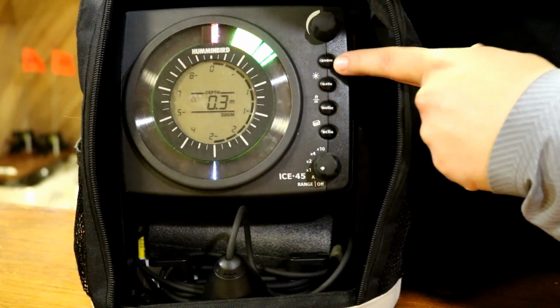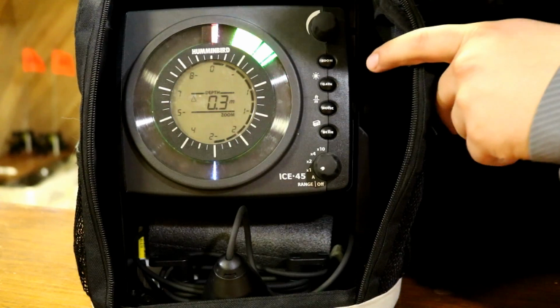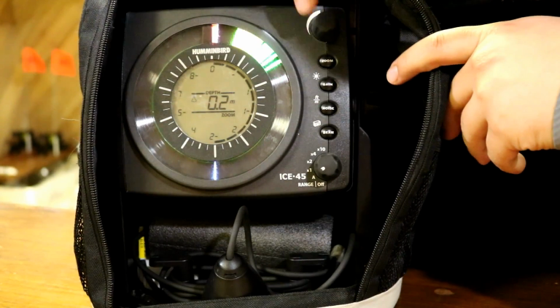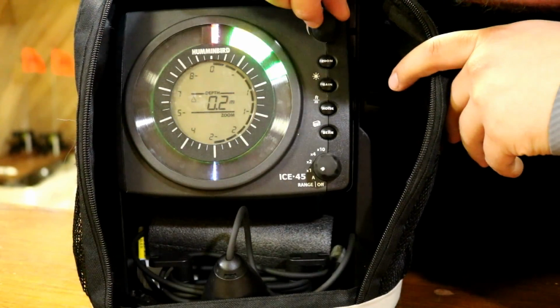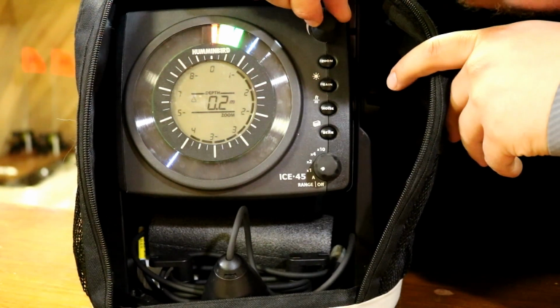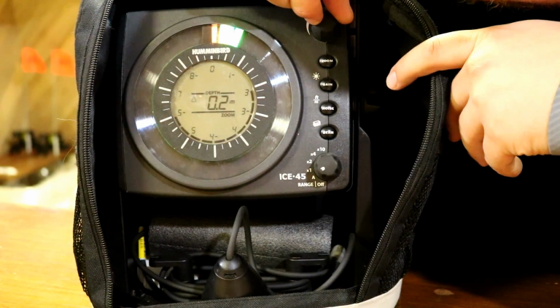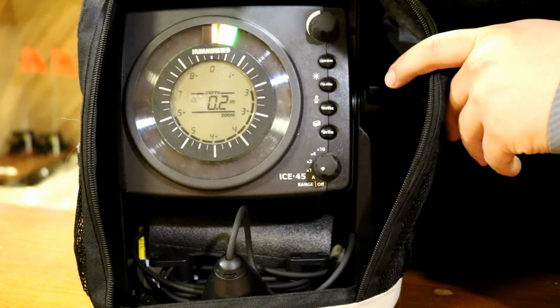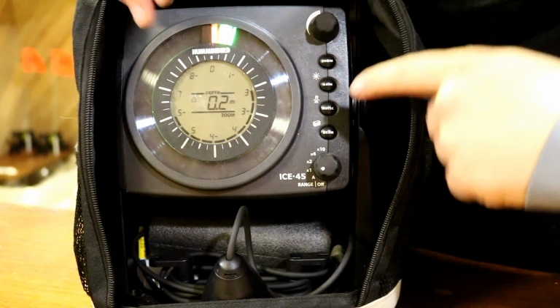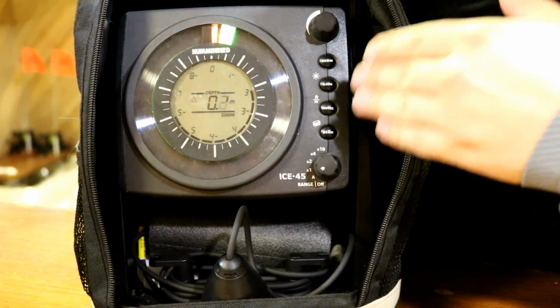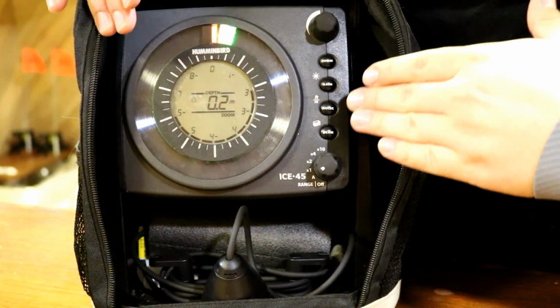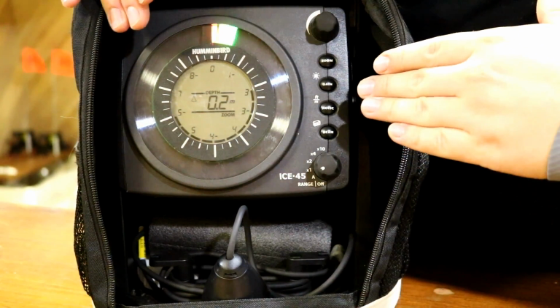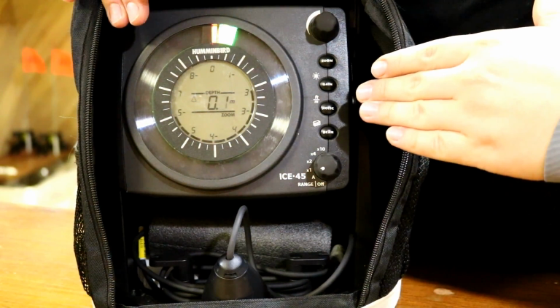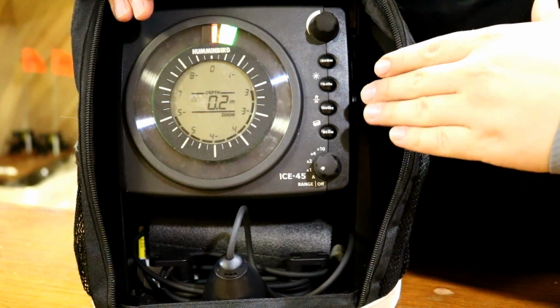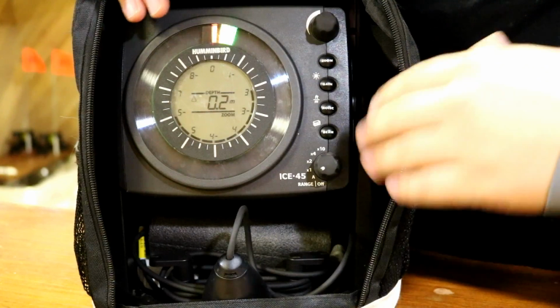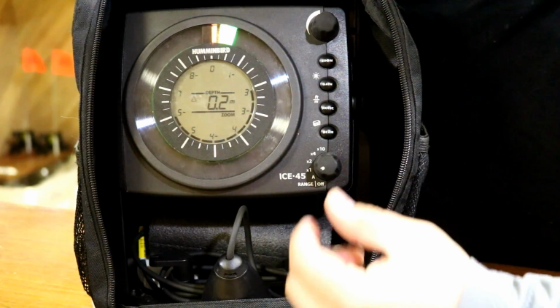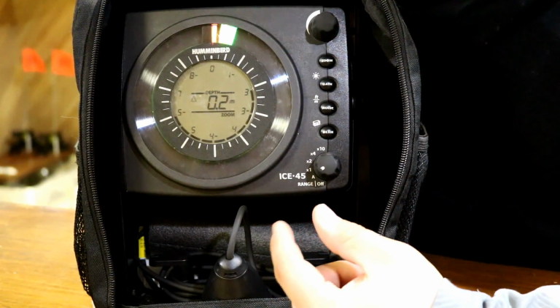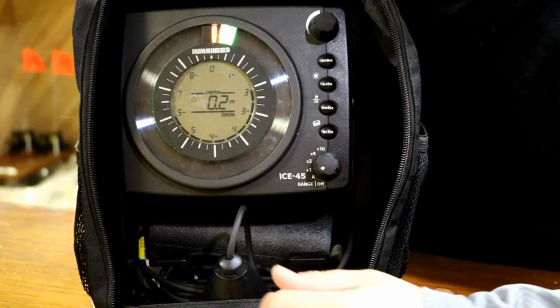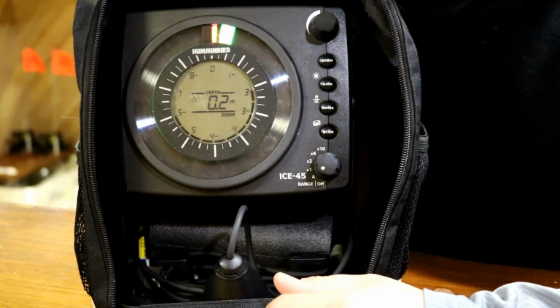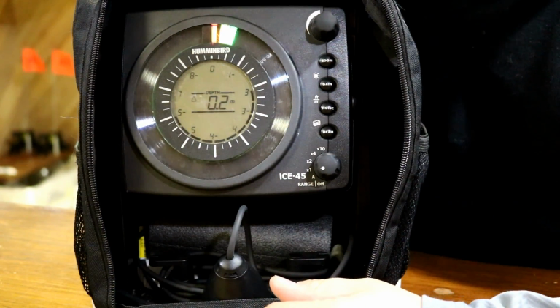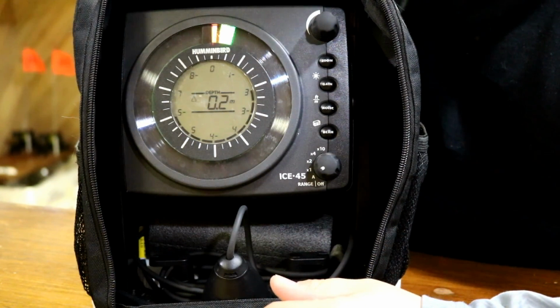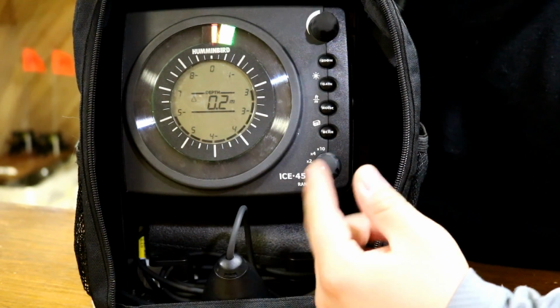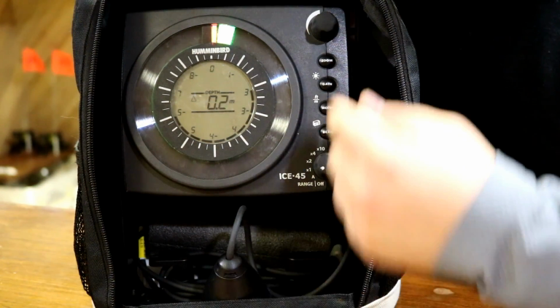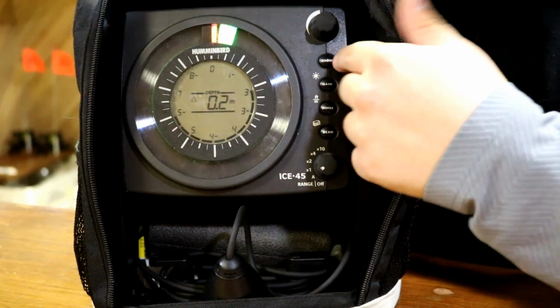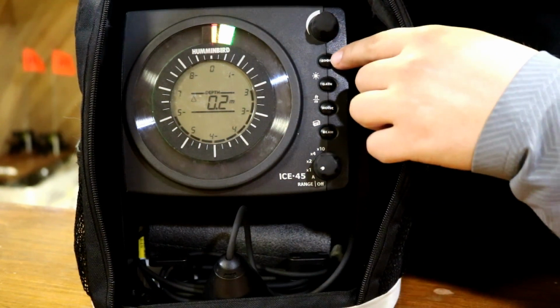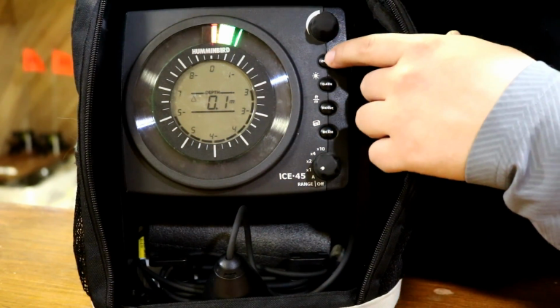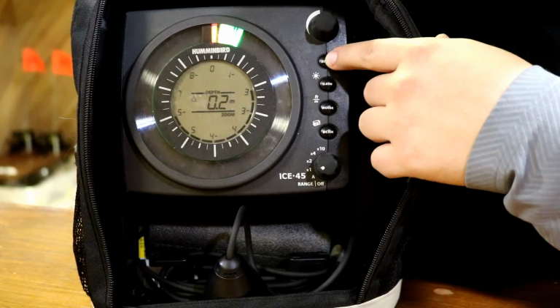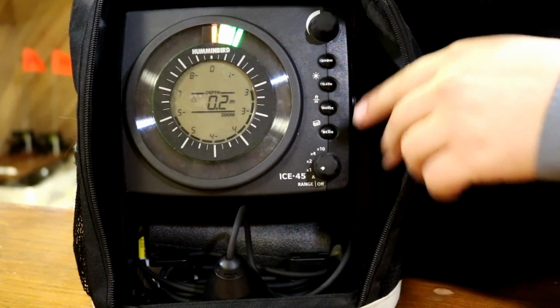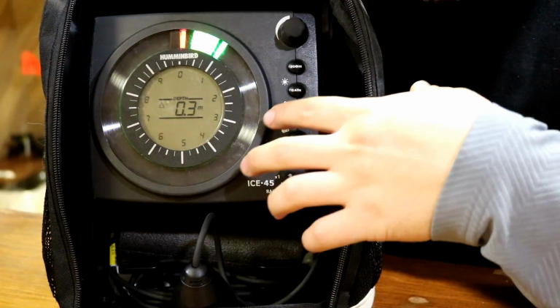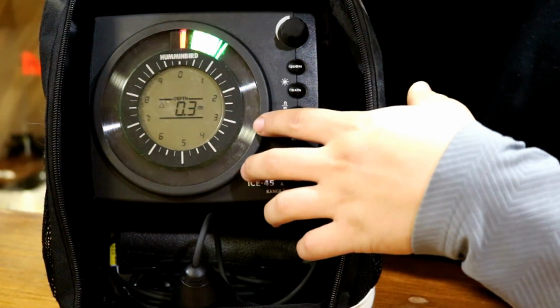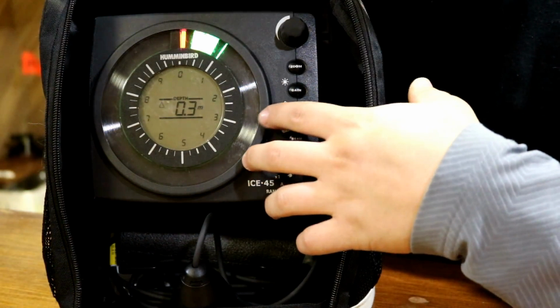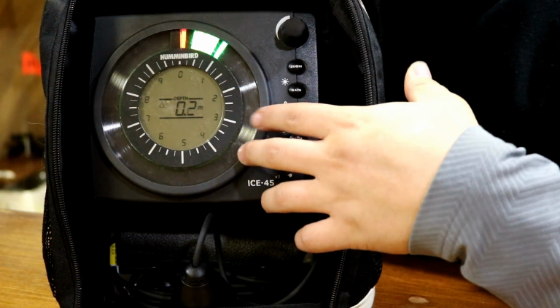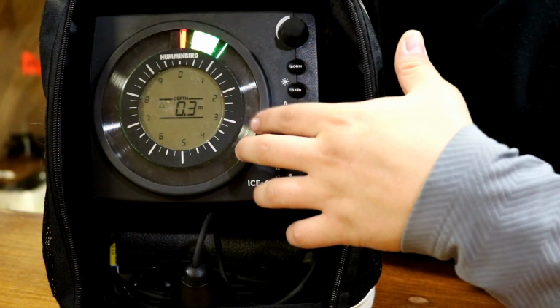The feature I like the most about the unit would be the zoom feature, which allows you to zone in on a certain area of the water column so you can better see the separation between your bait and the fish that you're going after.